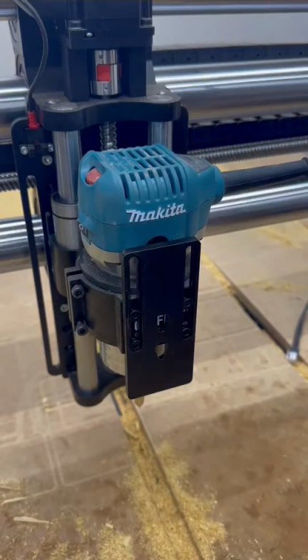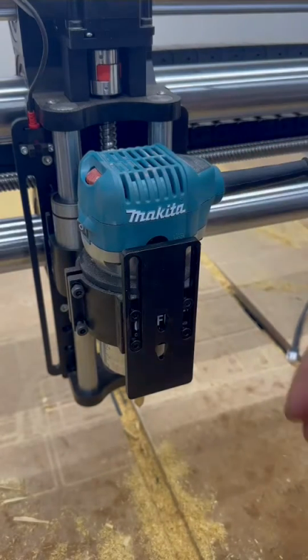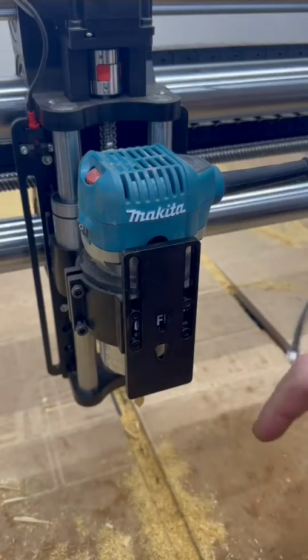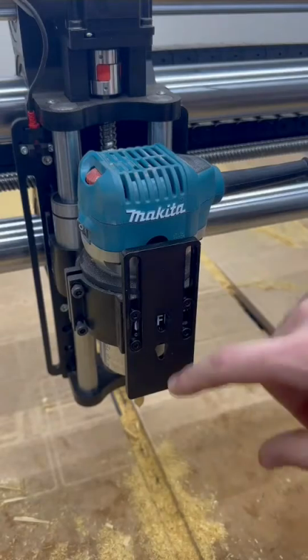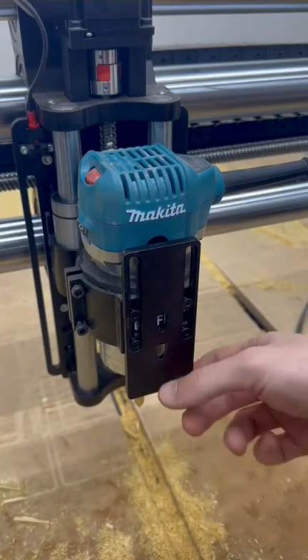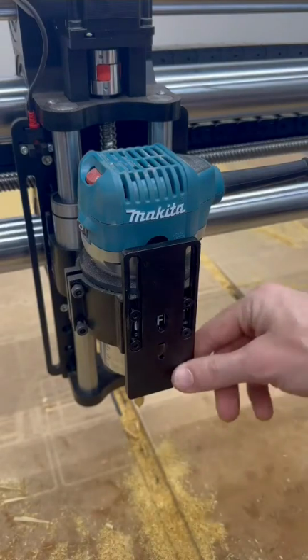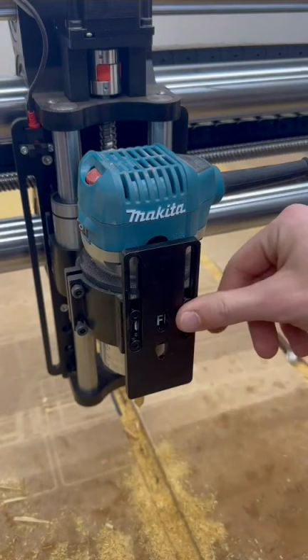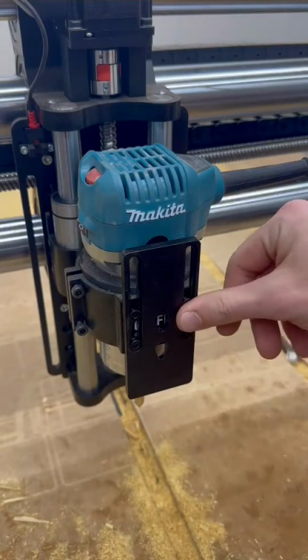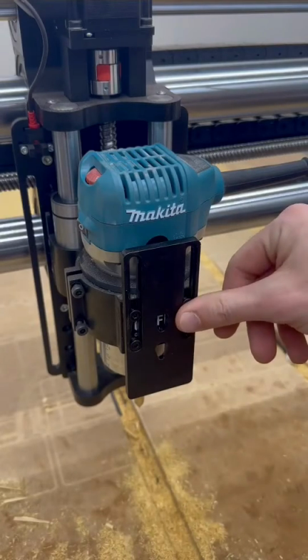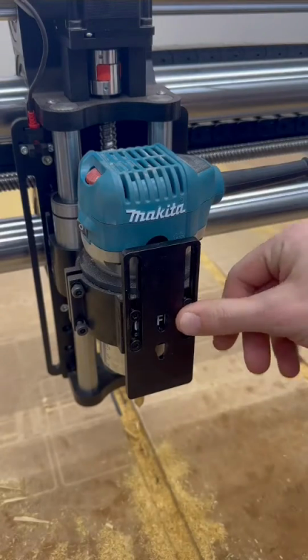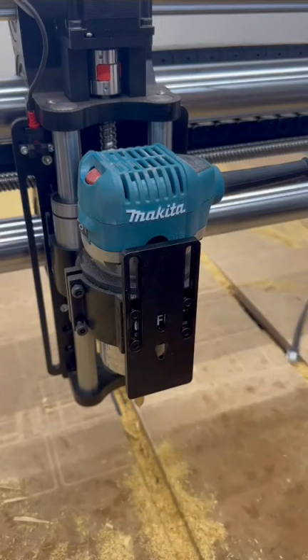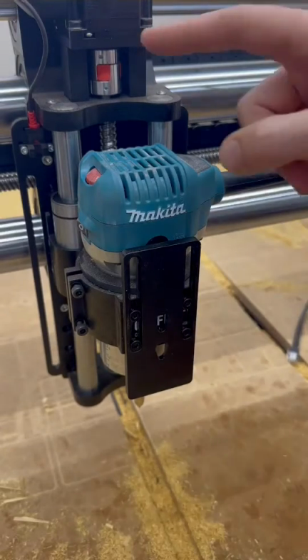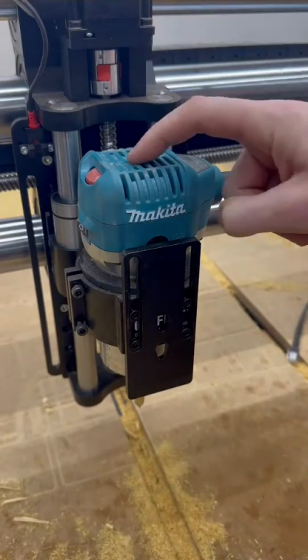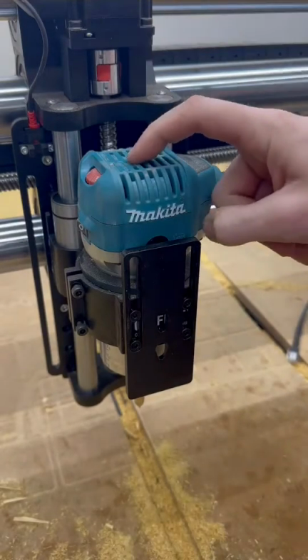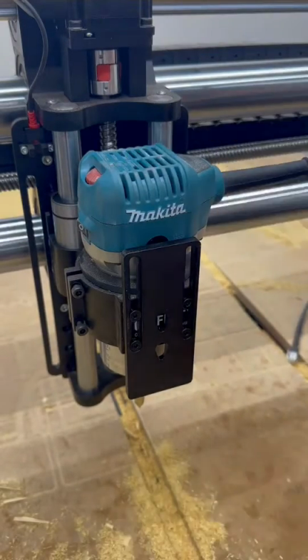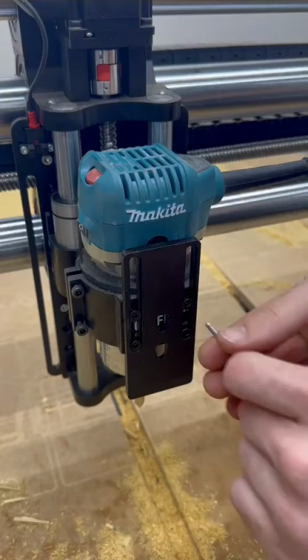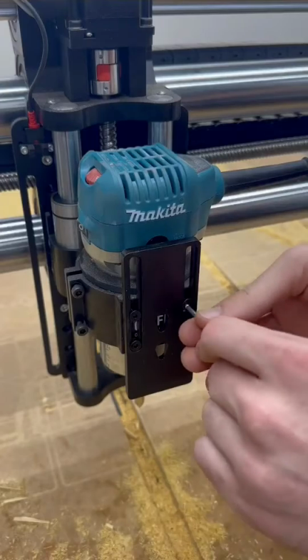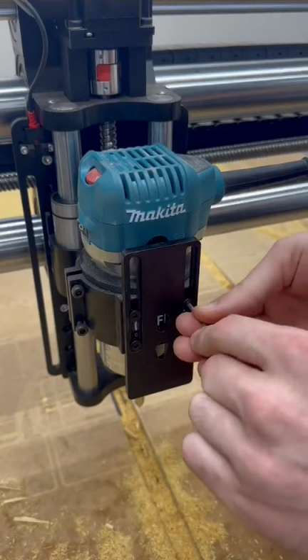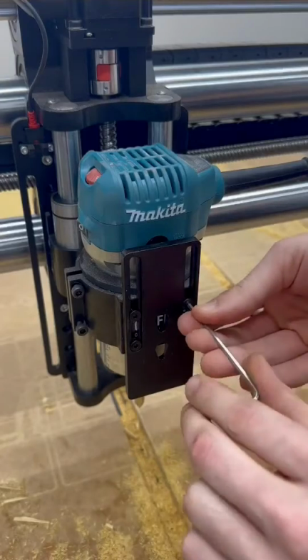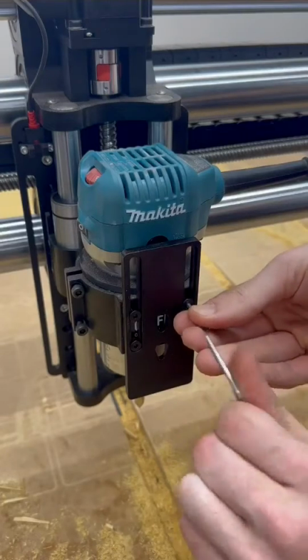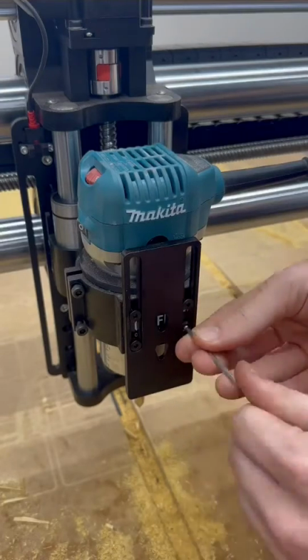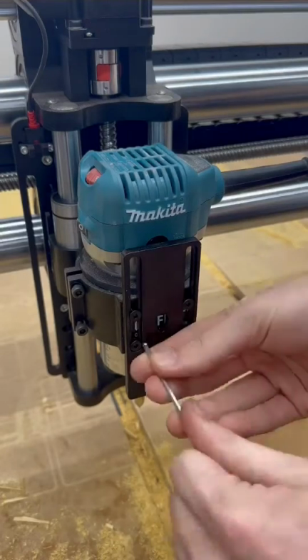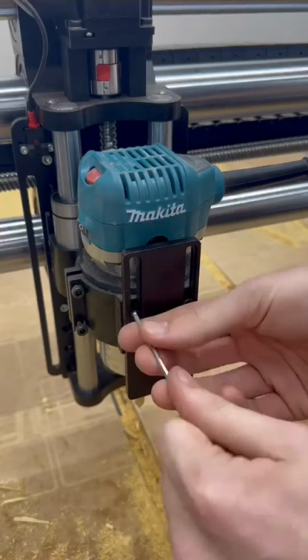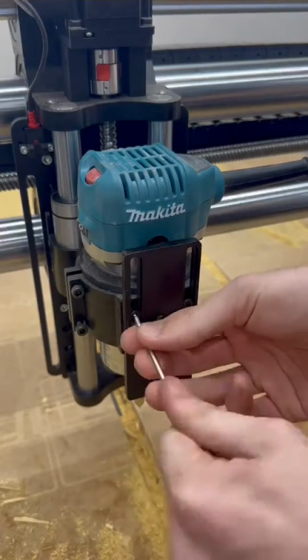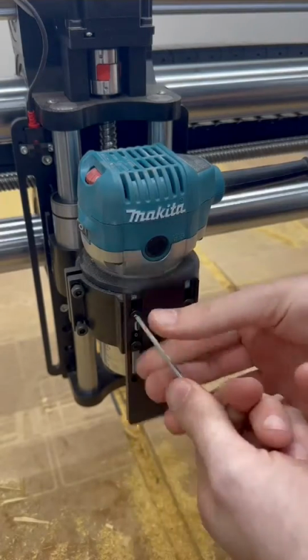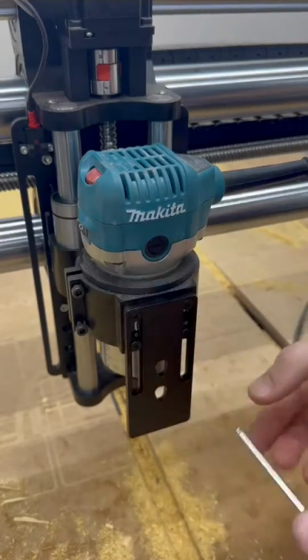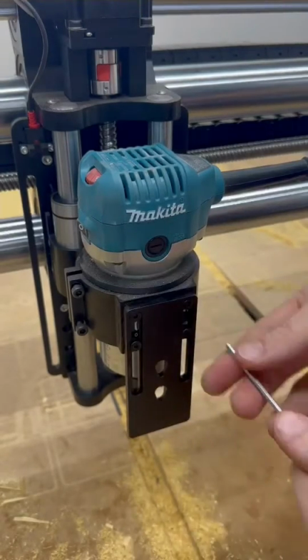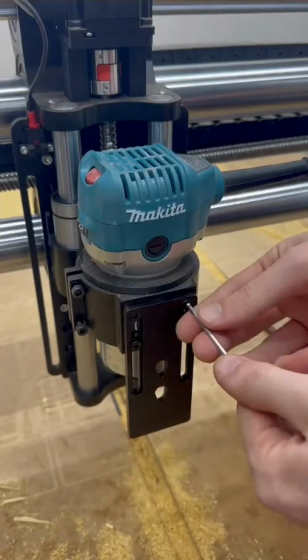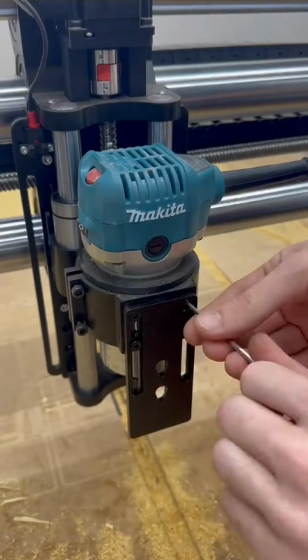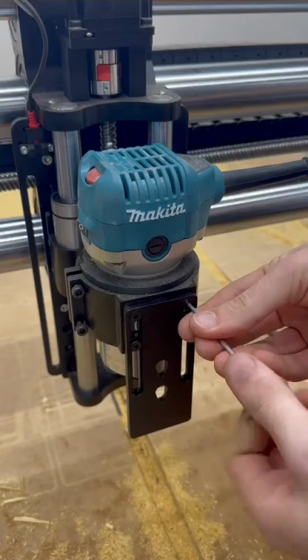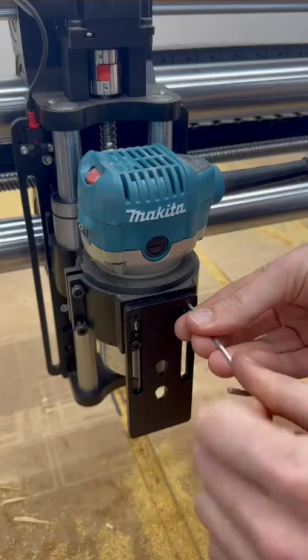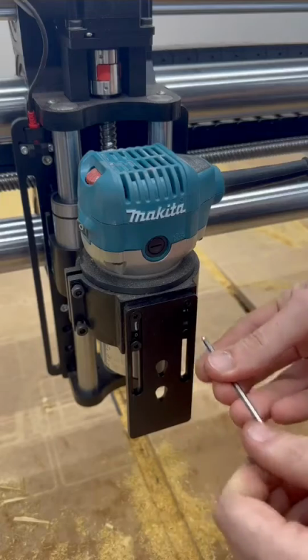If you want to use your CNC just move the mount up like I have it here, and if you want to use the laser all you've got to do is loosen these four bolts, drop the mount down and tighten it back down in place.